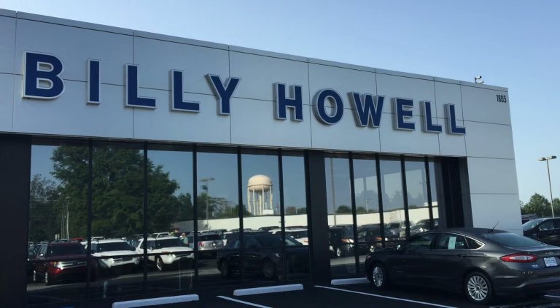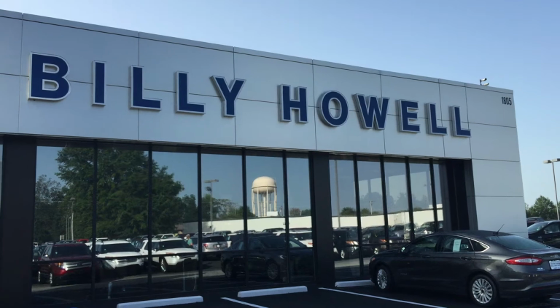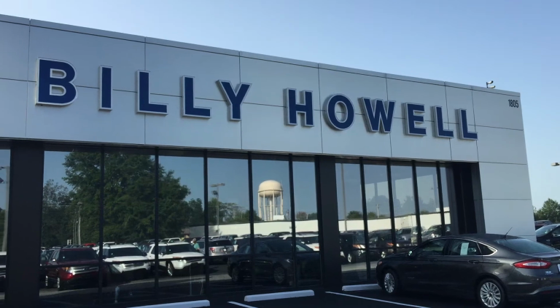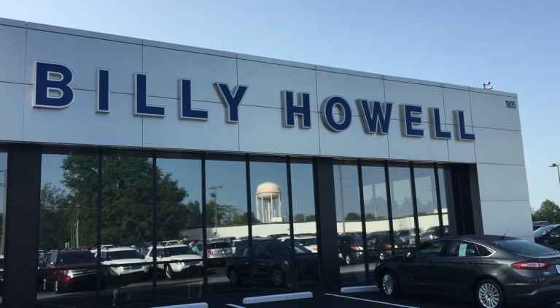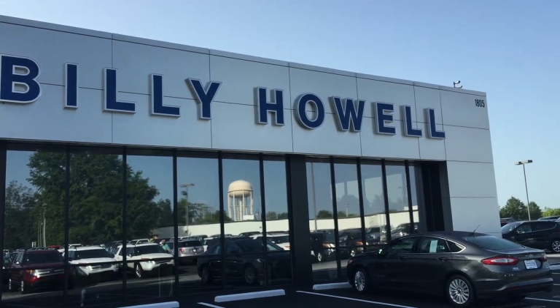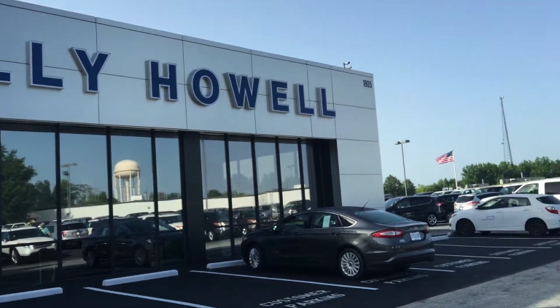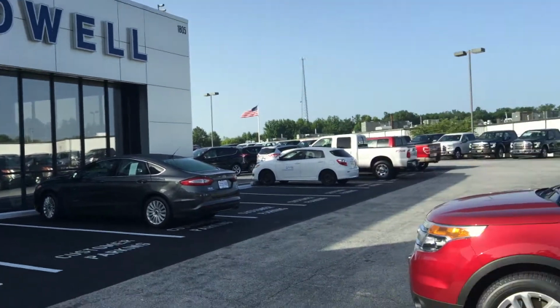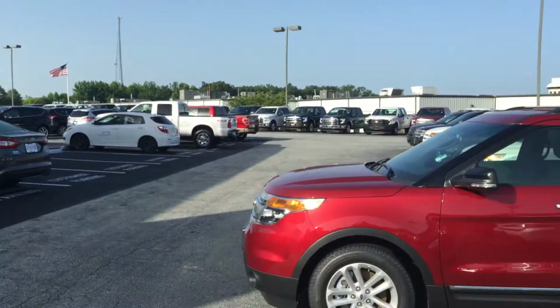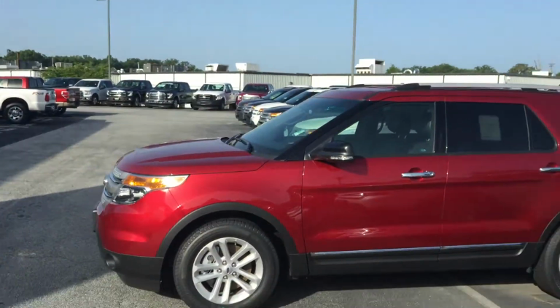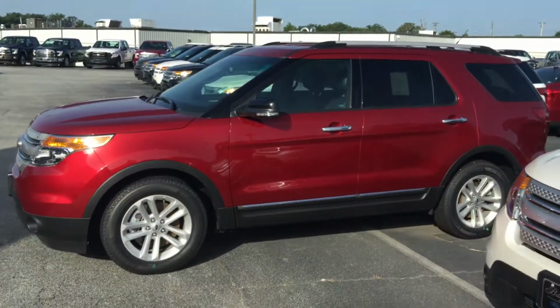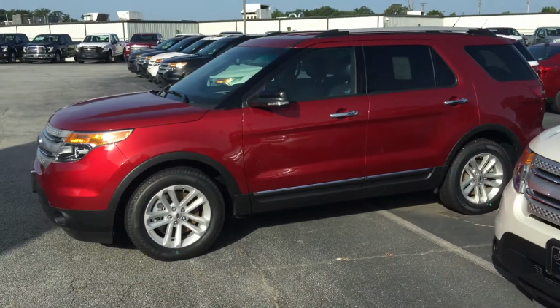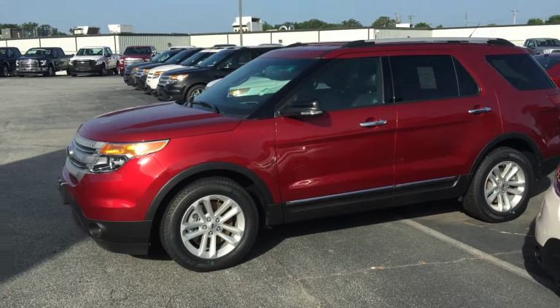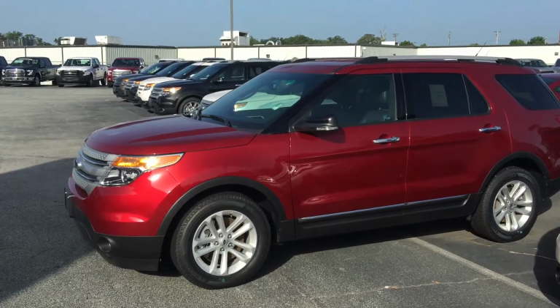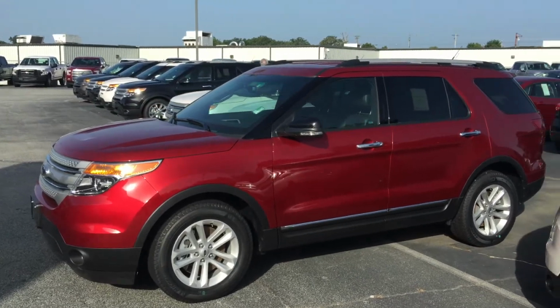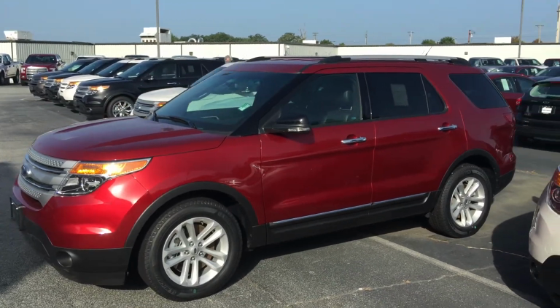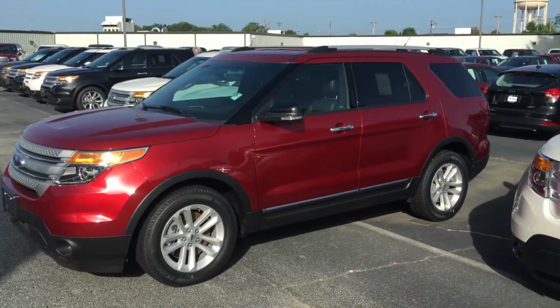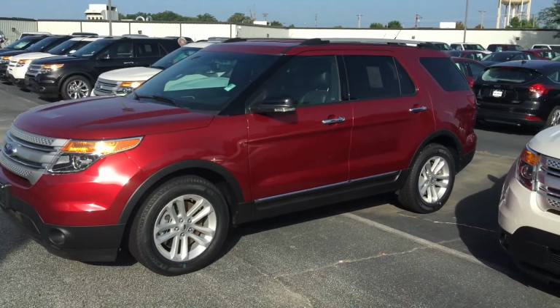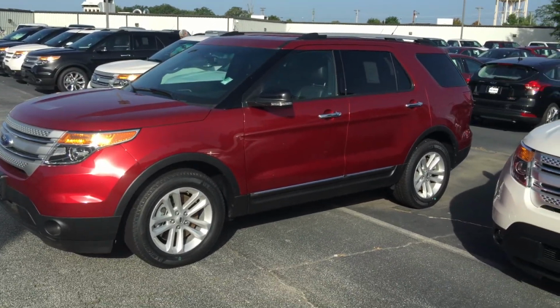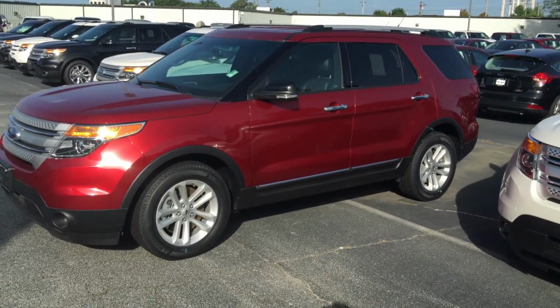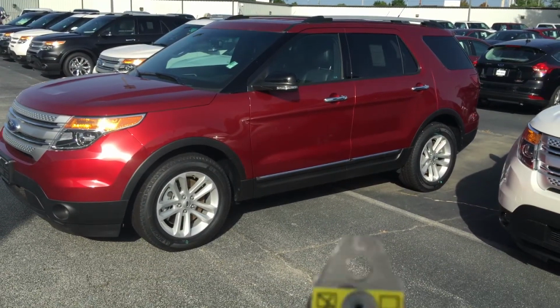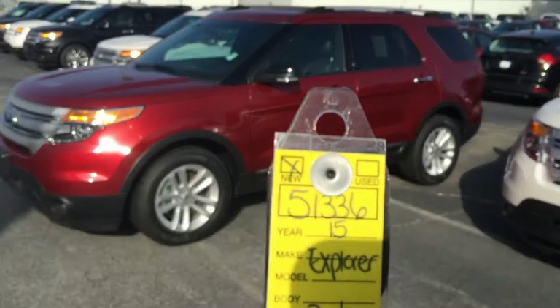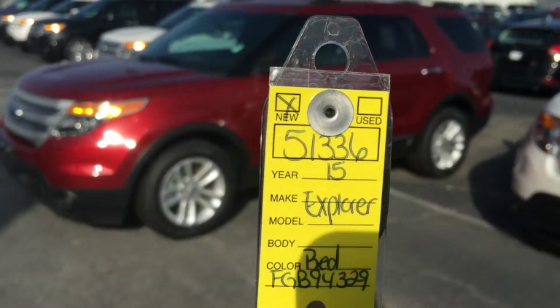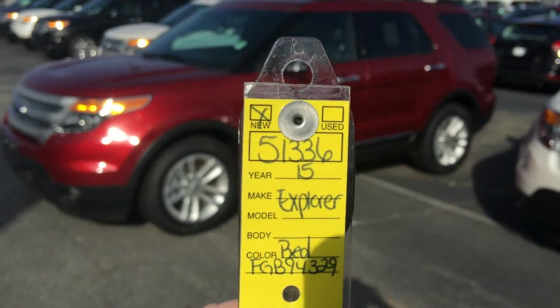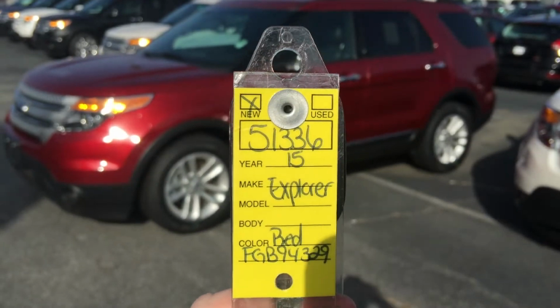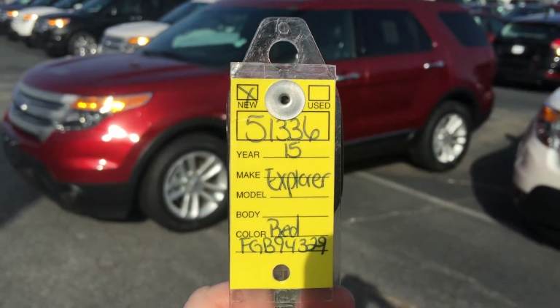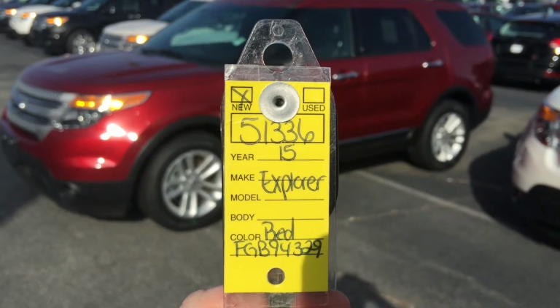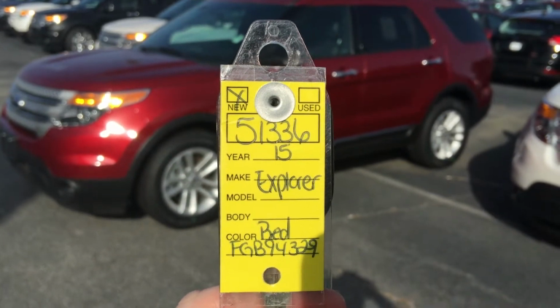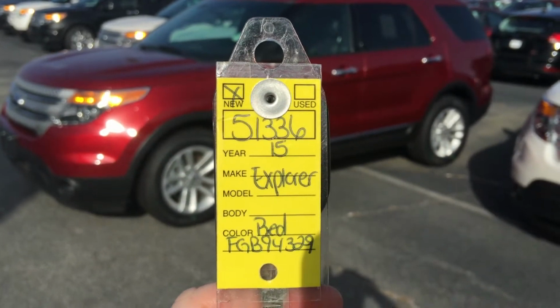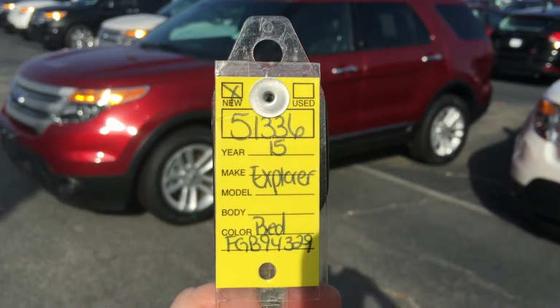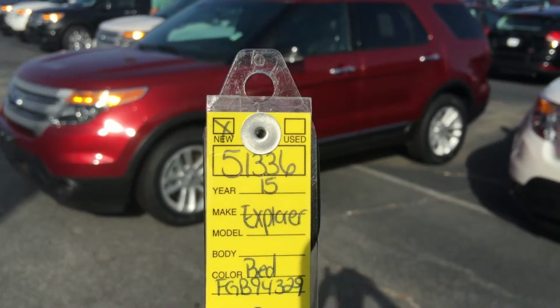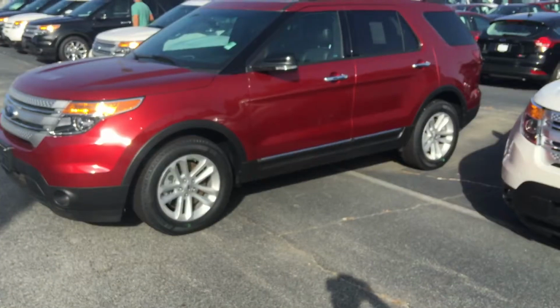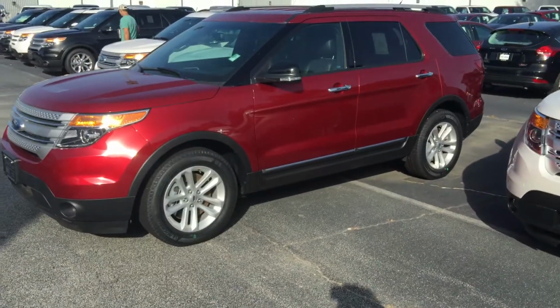Hey there, this is Robert at Billy Howell Ford here in Cumming, Georgia. Just following up with you about your online inquiry about the 2015 Ford Explorer. As you can see, this is the exact one you inquired about — stock number 51336, 2015 Ford Explorer, red.